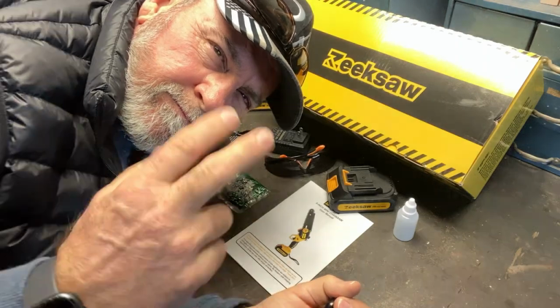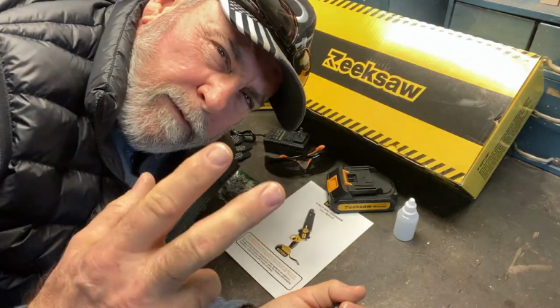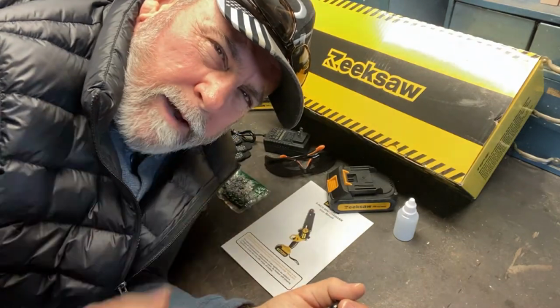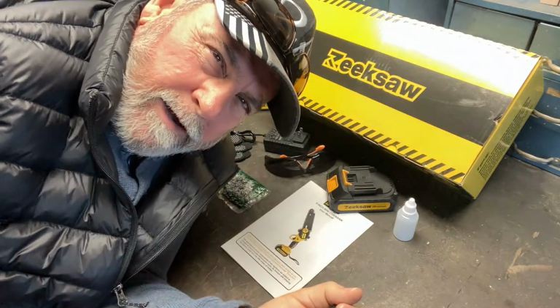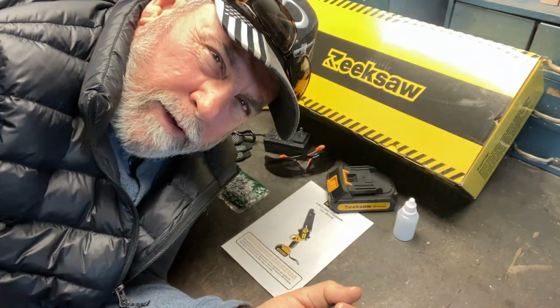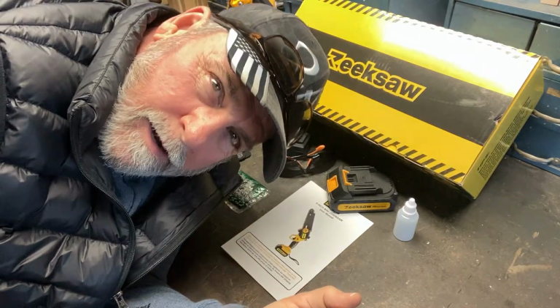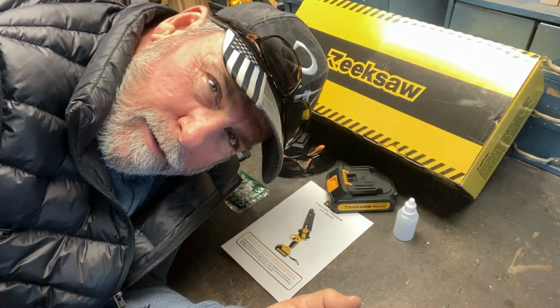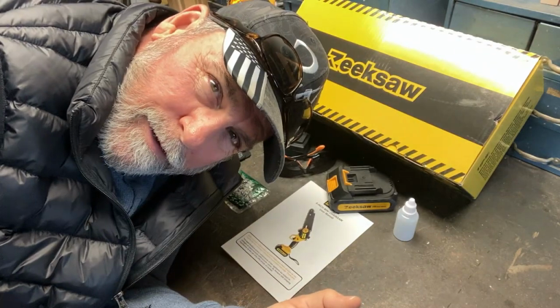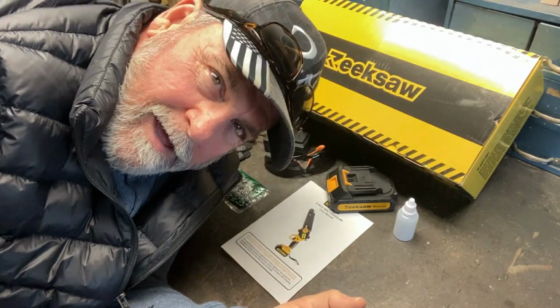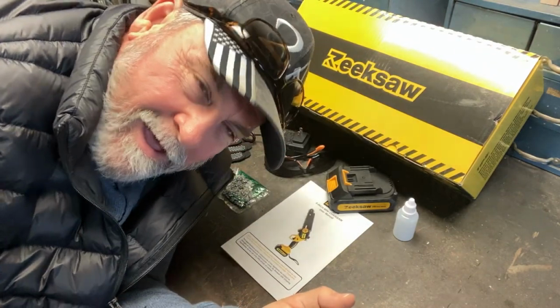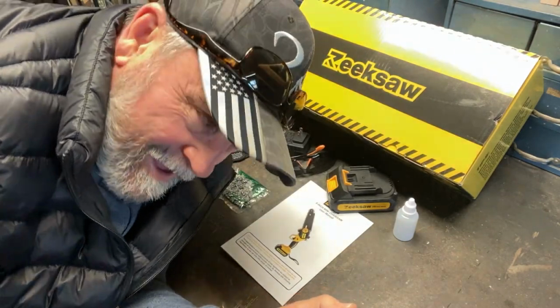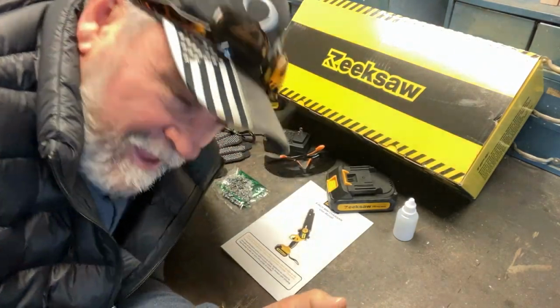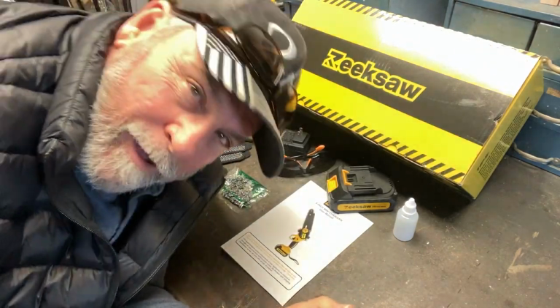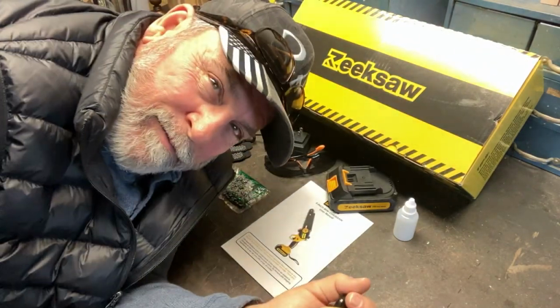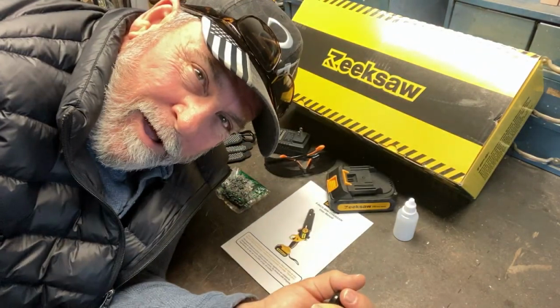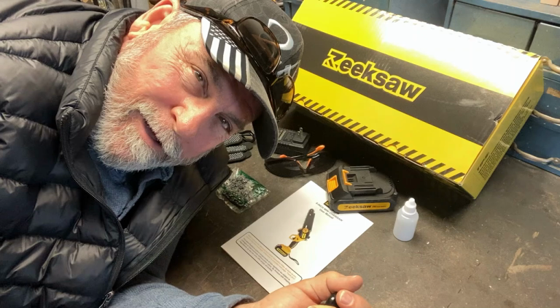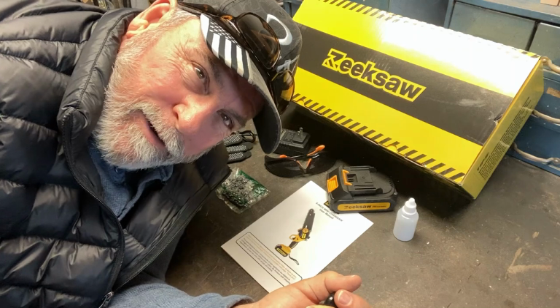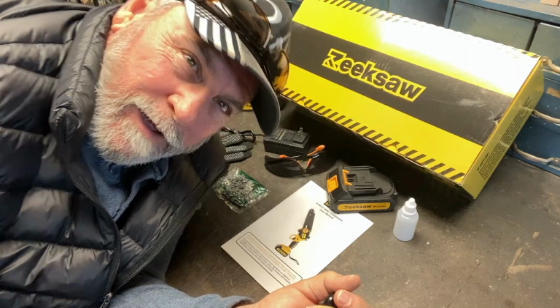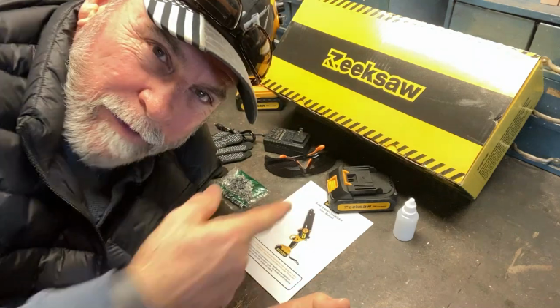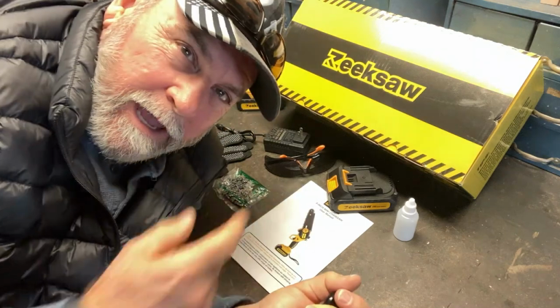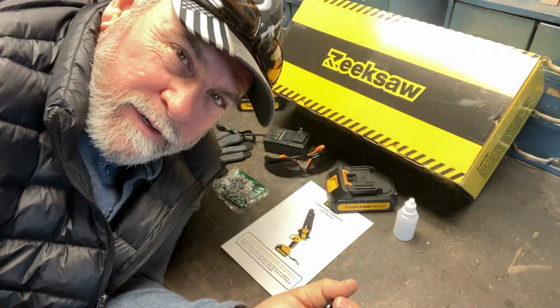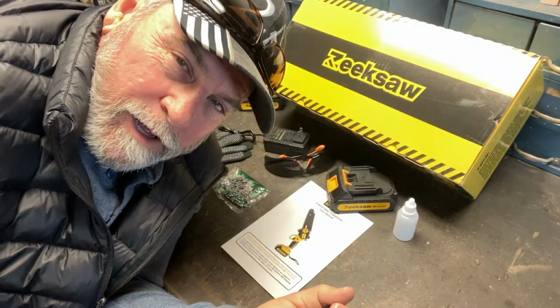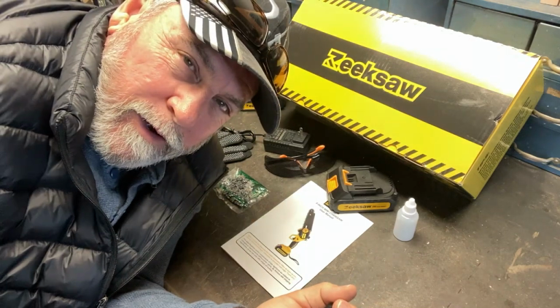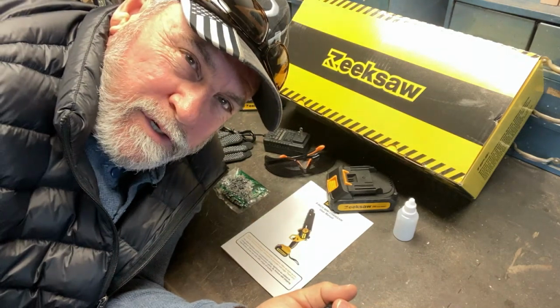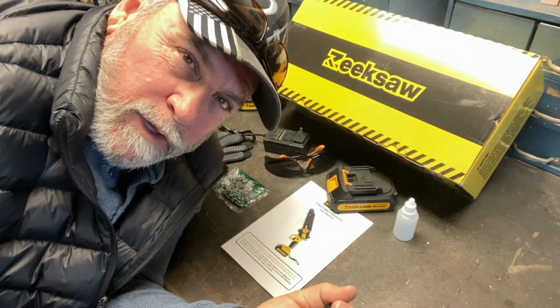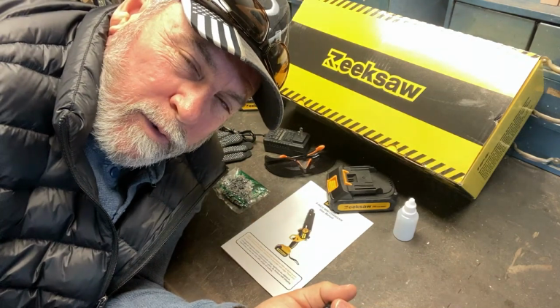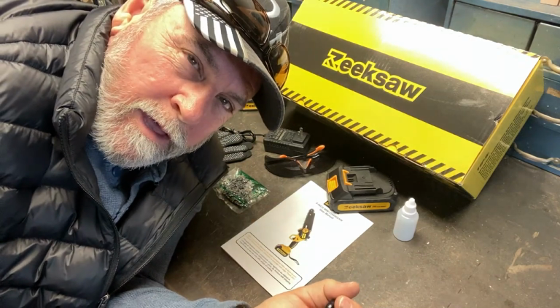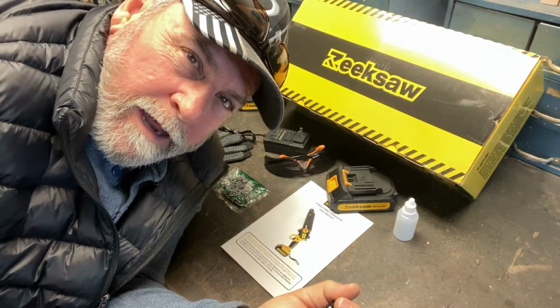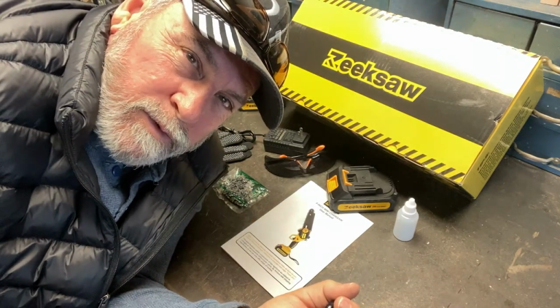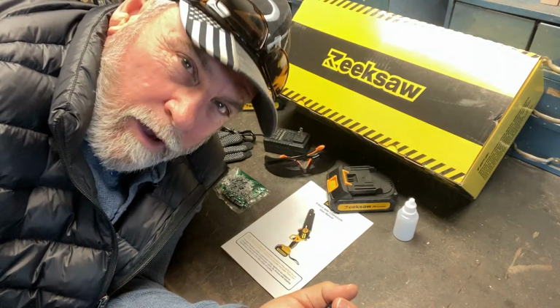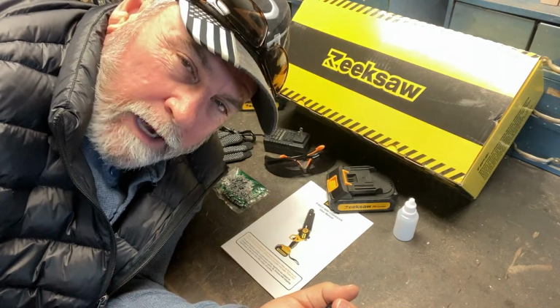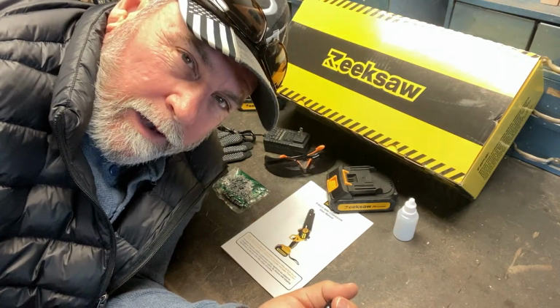Hey everybody, Ready Dog here. How y'all doing? I've got my camera set up here to show you a new saw I got in.